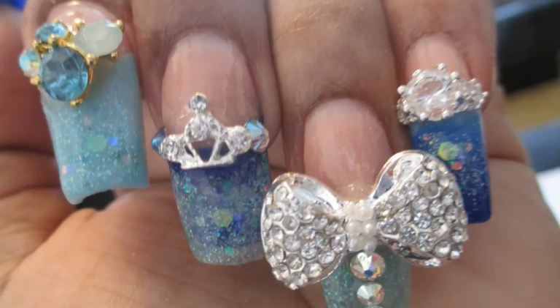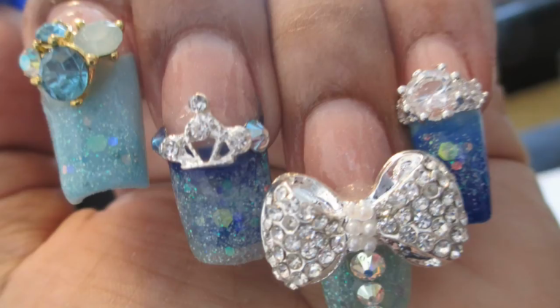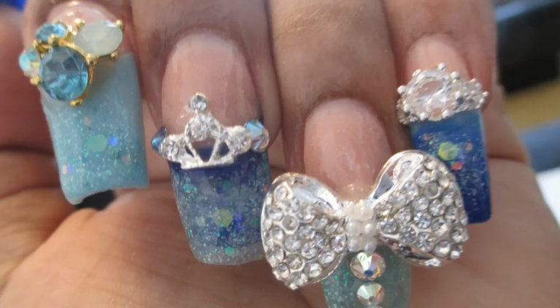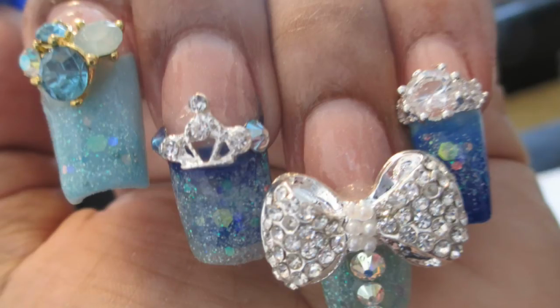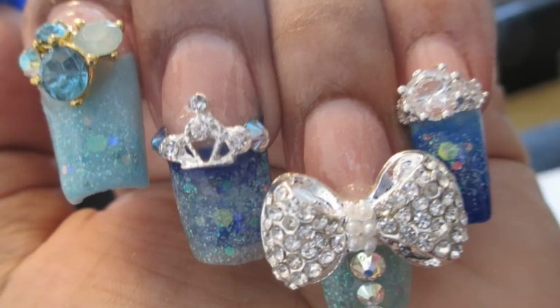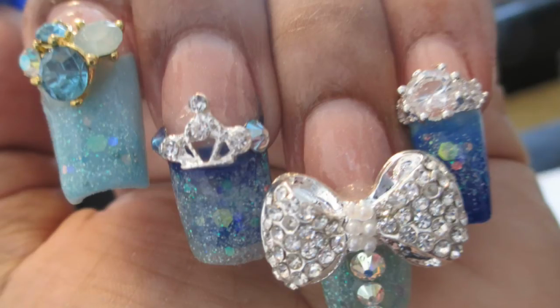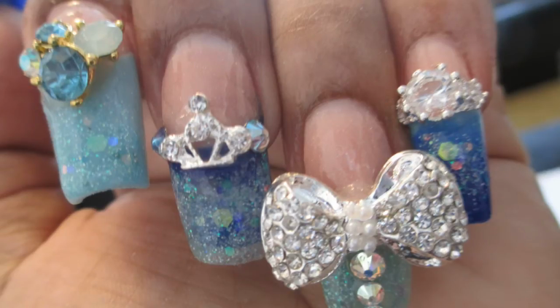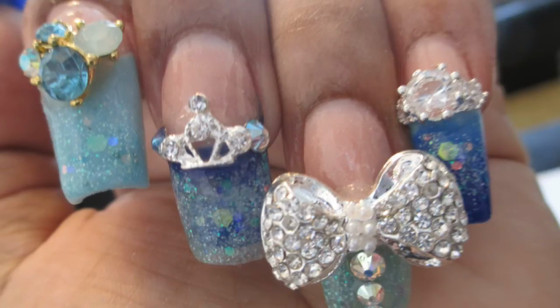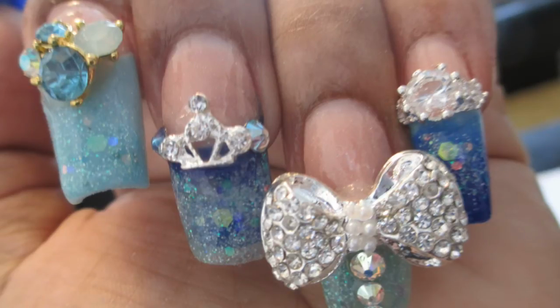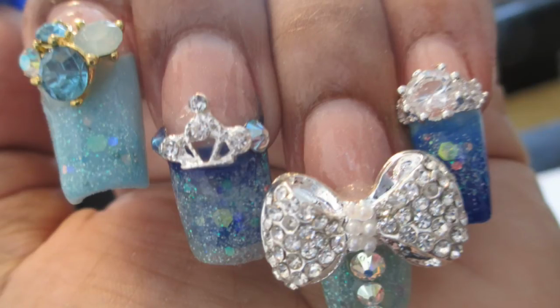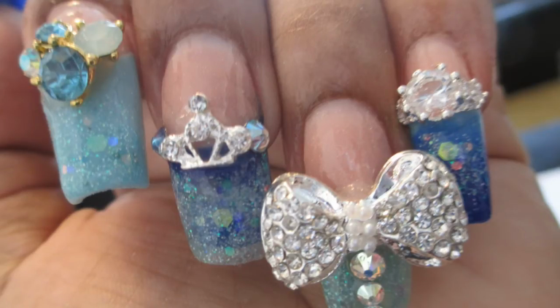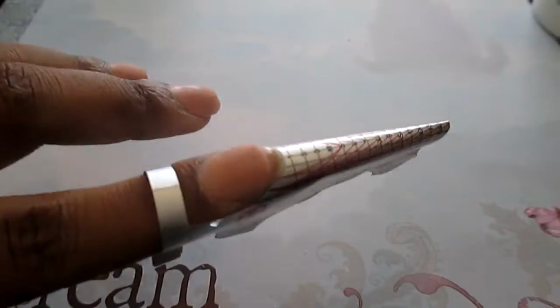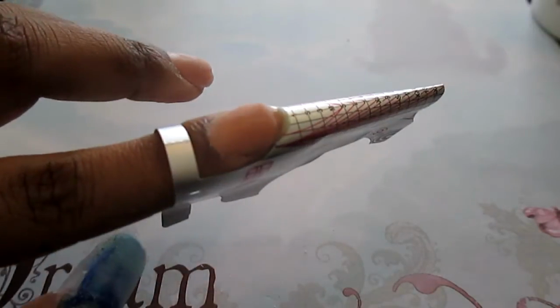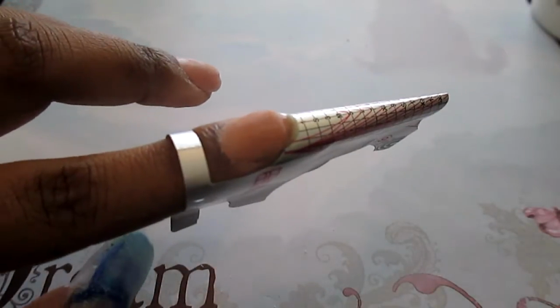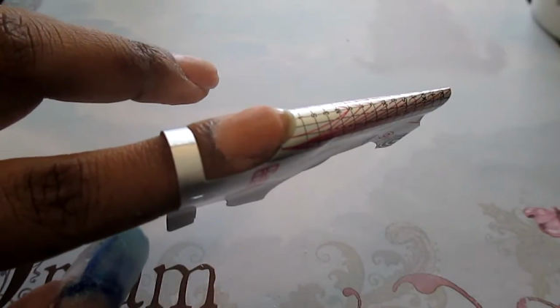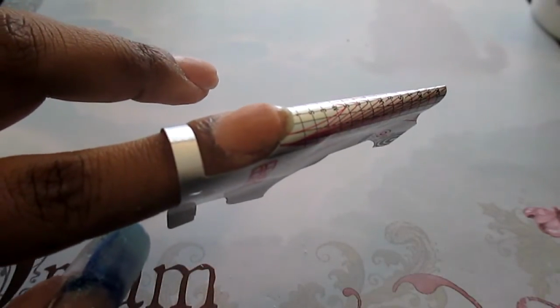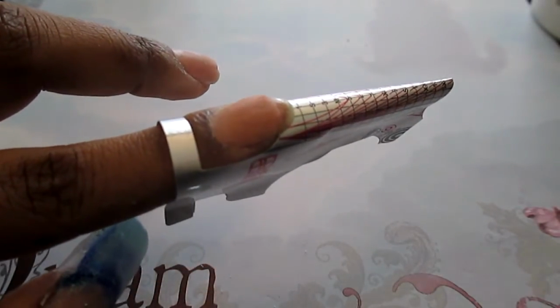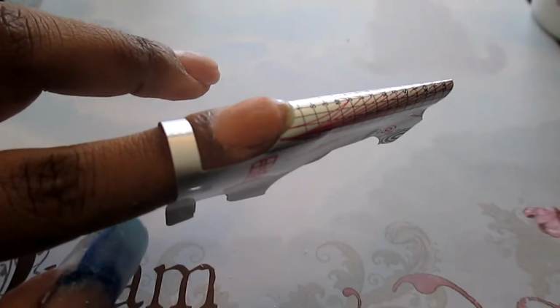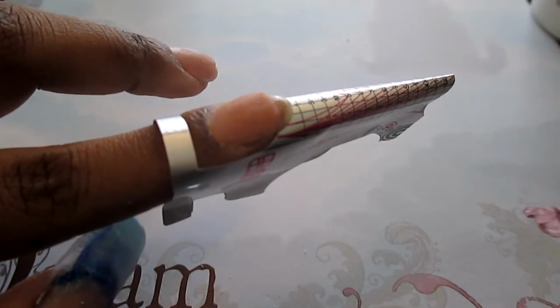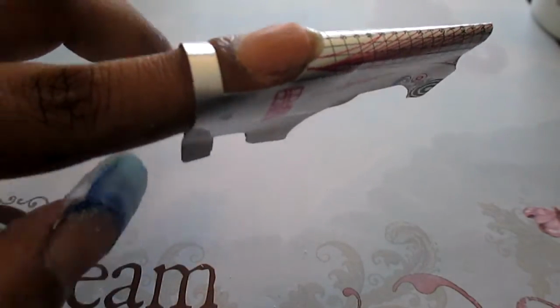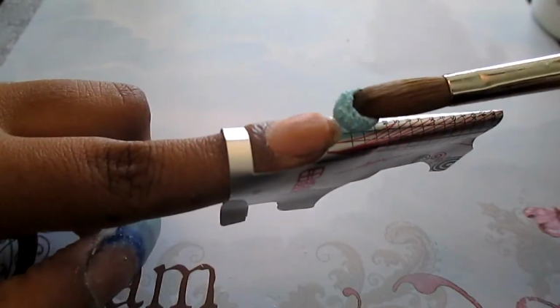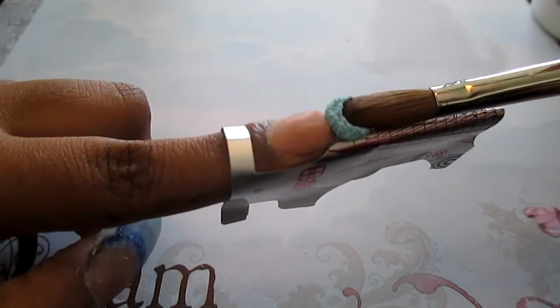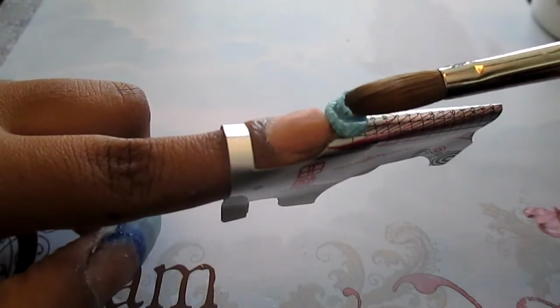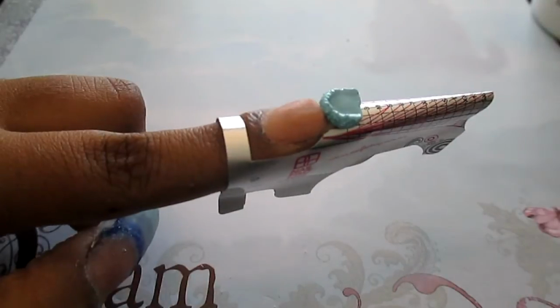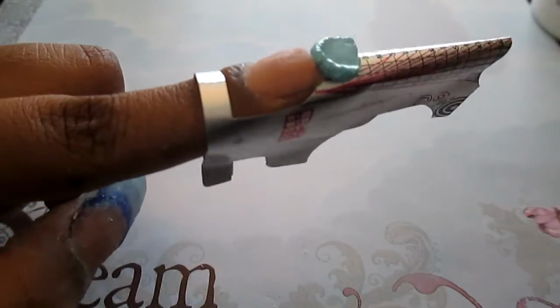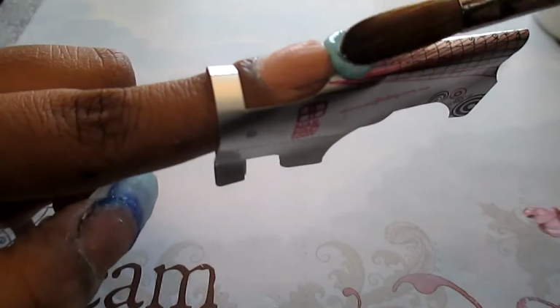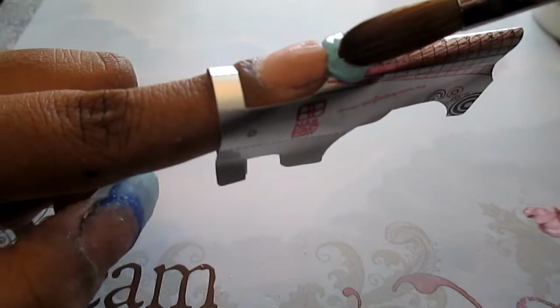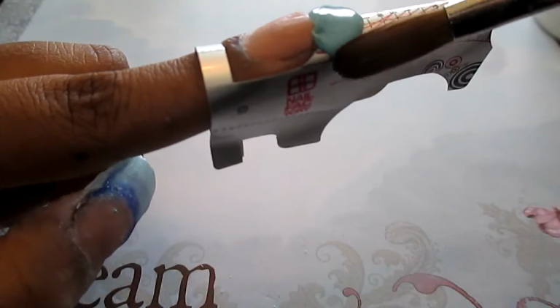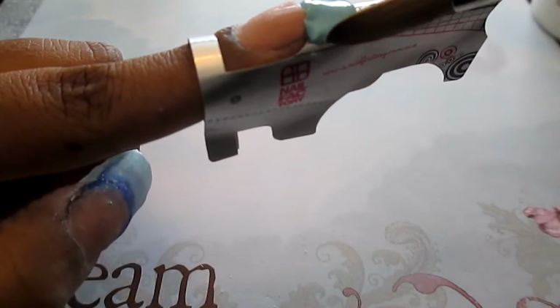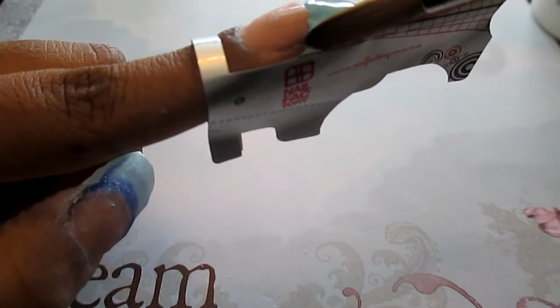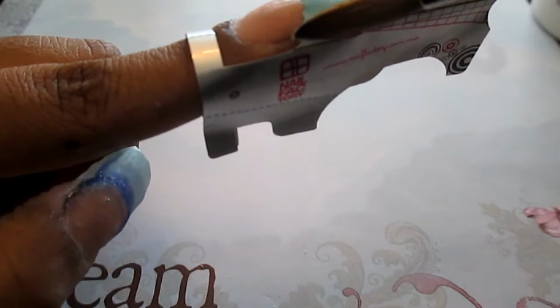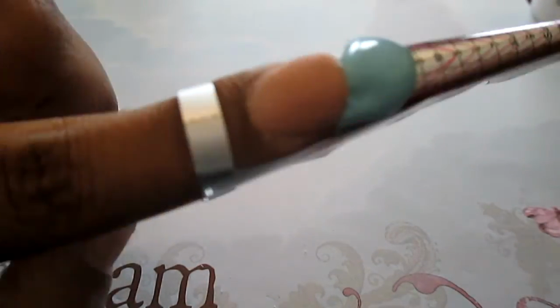Hey everyone and welcome to my channel. Today I'm going to be doing some Cinderella inspired nails. Specifically these nails will be inspired by her dress, which is always blue in every single version of Cinderella that I've ever seen.